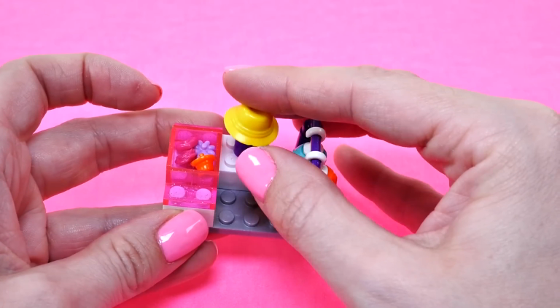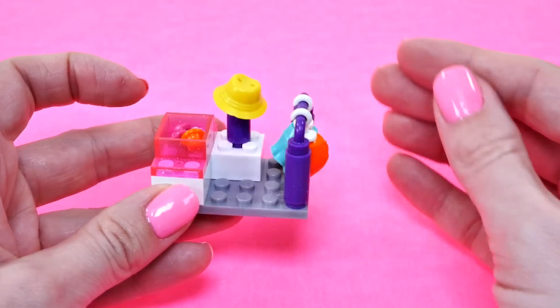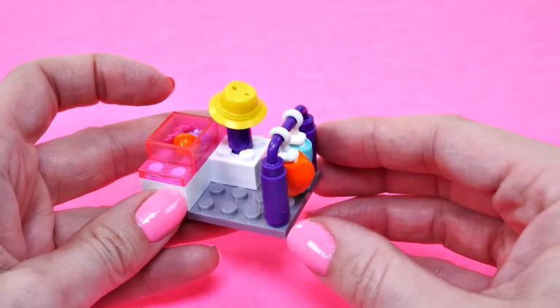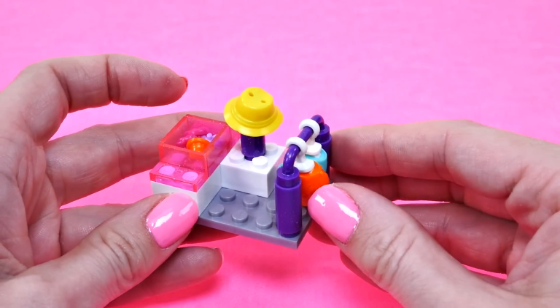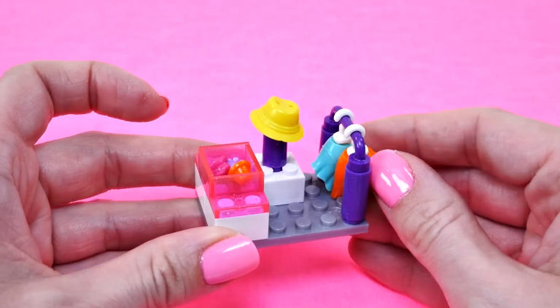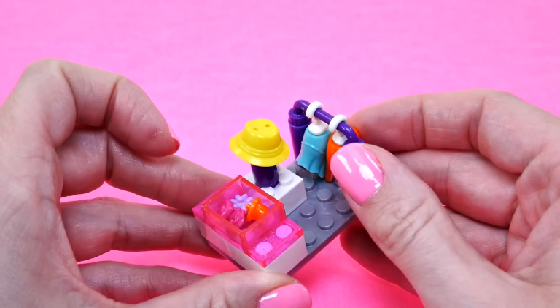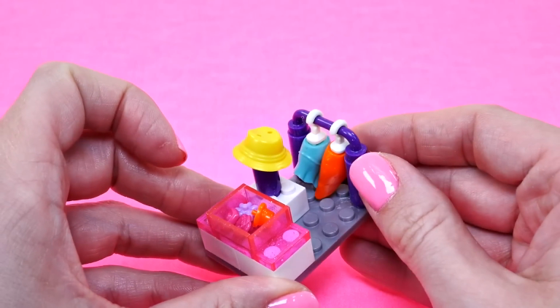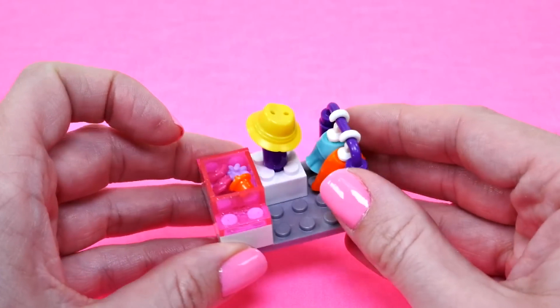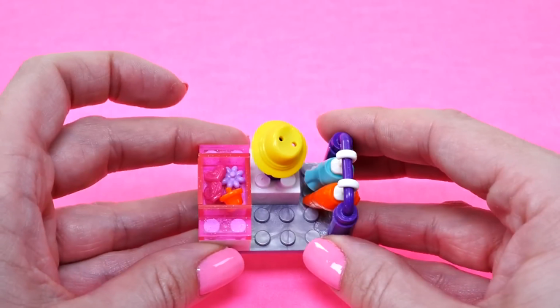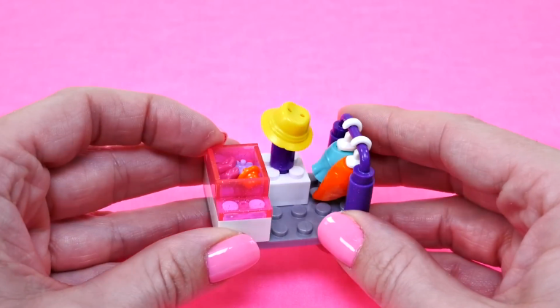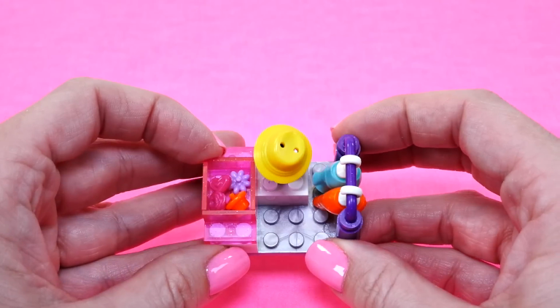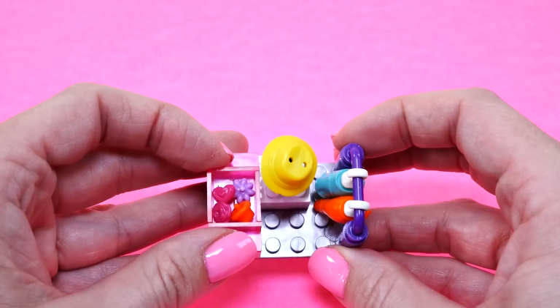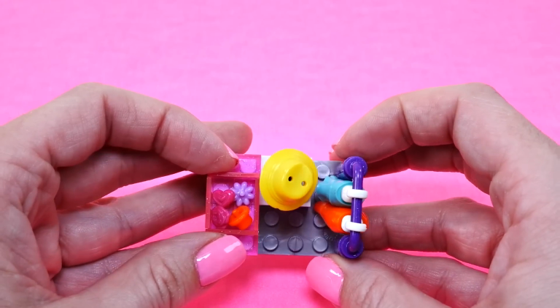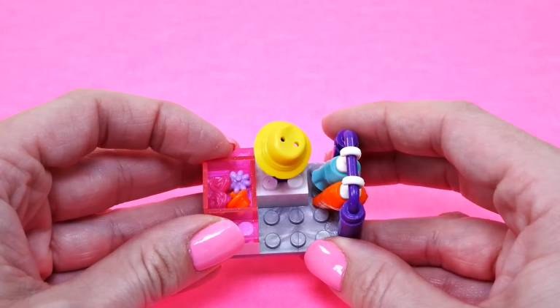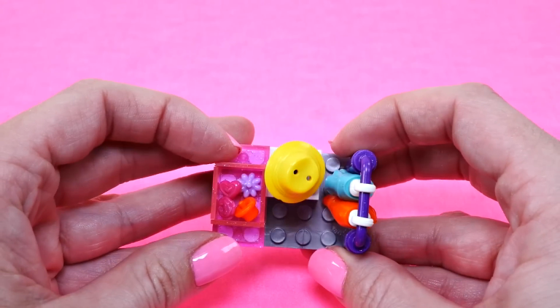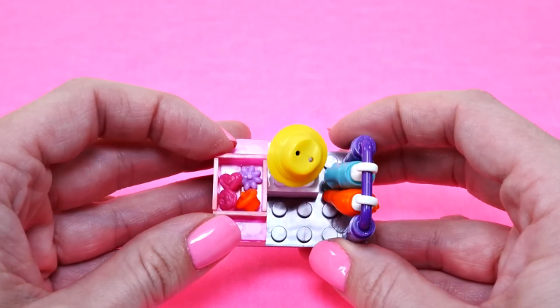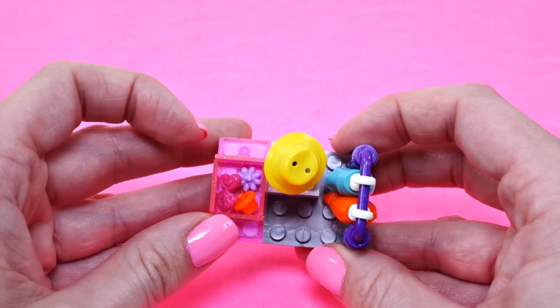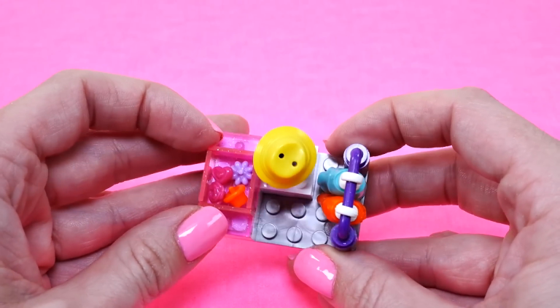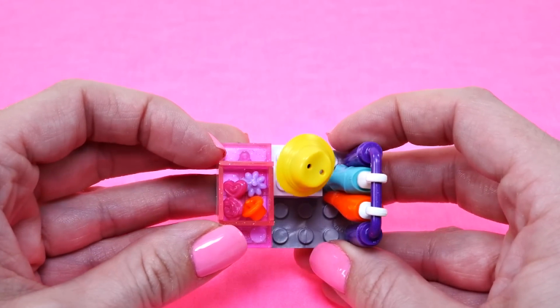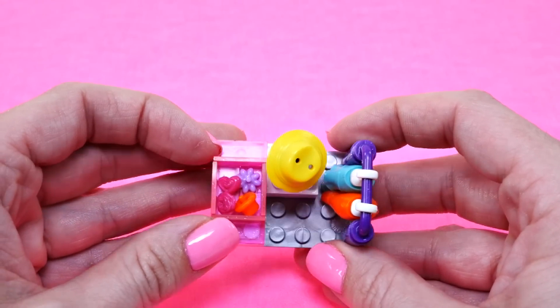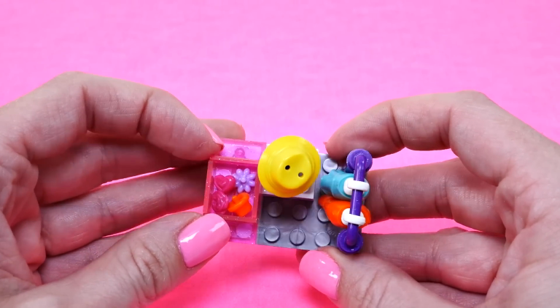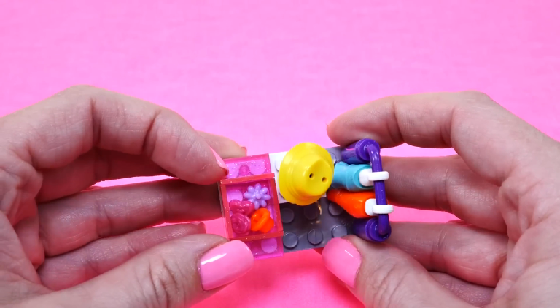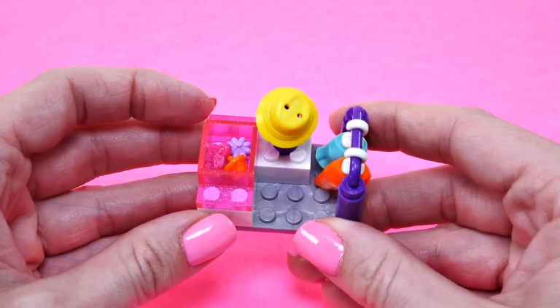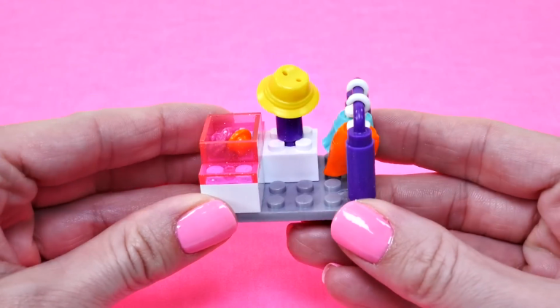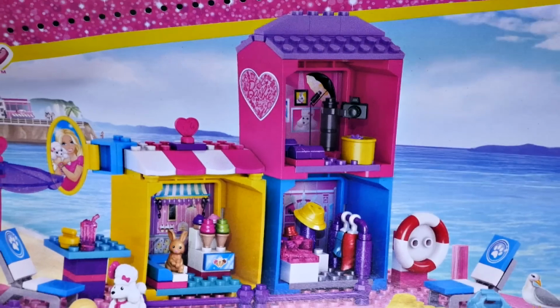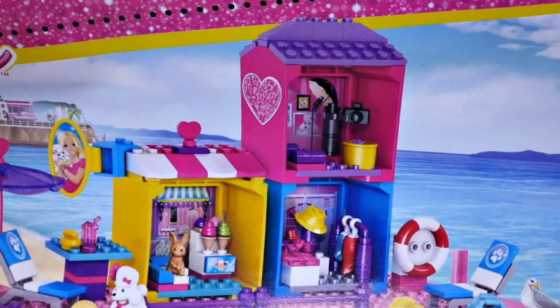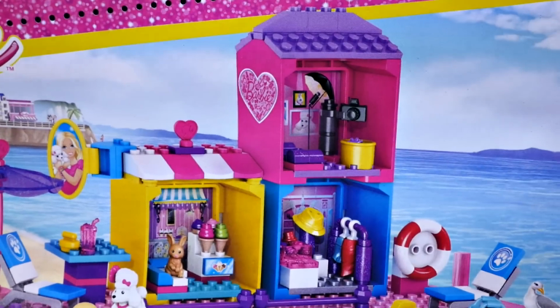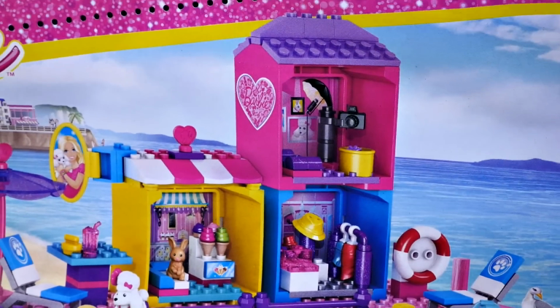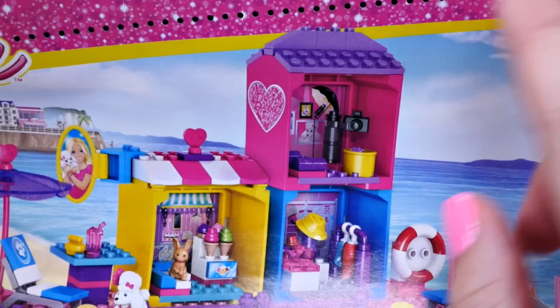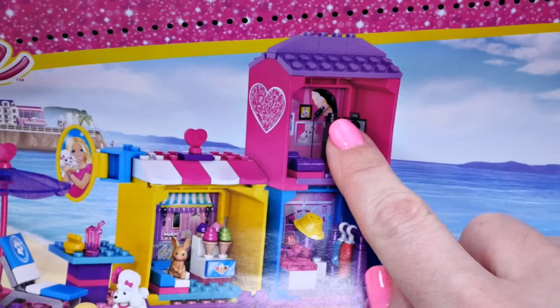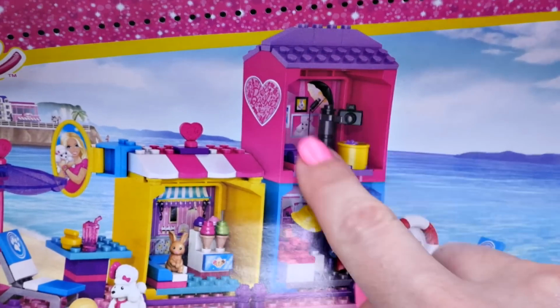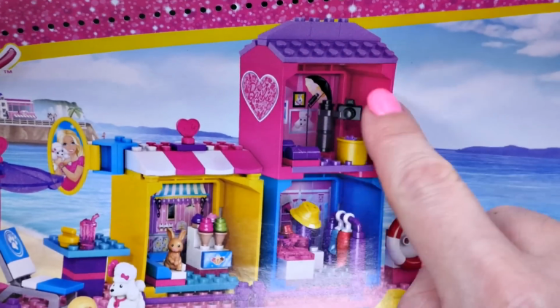Here we have the first part of our clothing store. There's a little hat rack and a clothing rack with Barbie's new skirts, and then there's a little bin where you can put accessories like flowers for her hair or hats. The next part I'm going to work on is the pet photography studio.